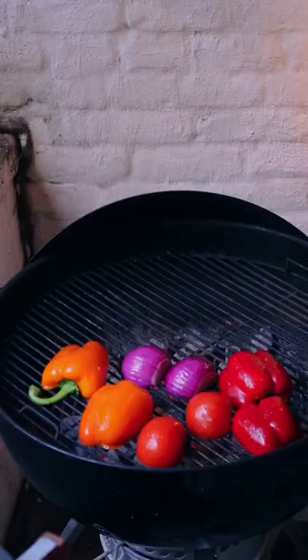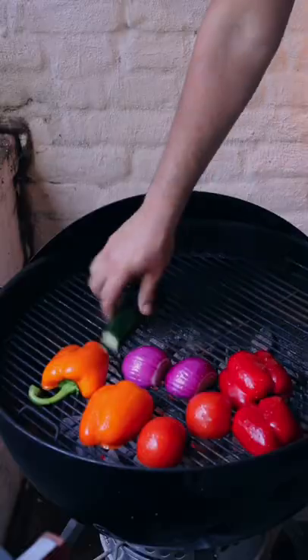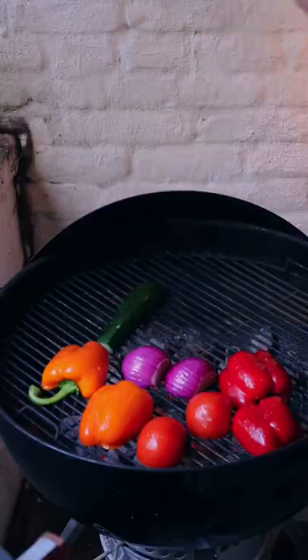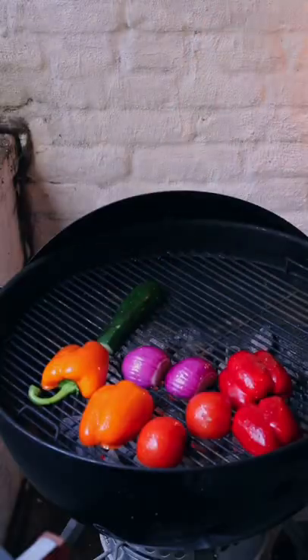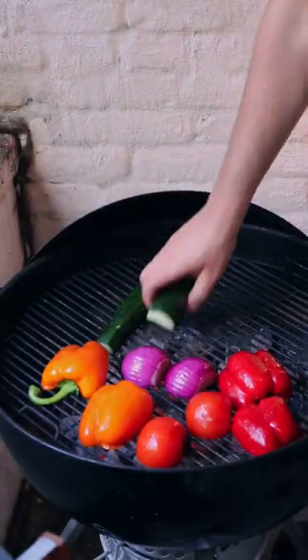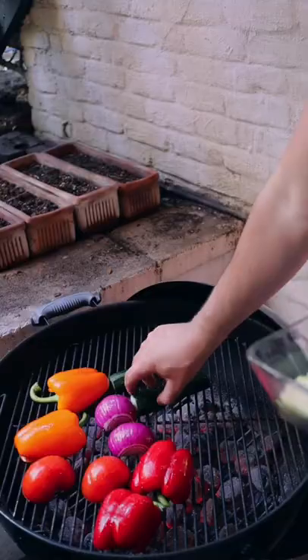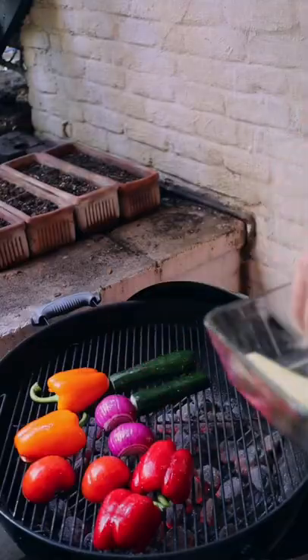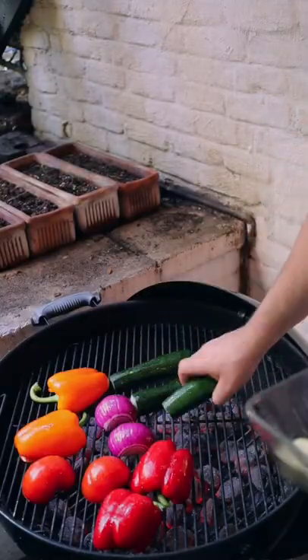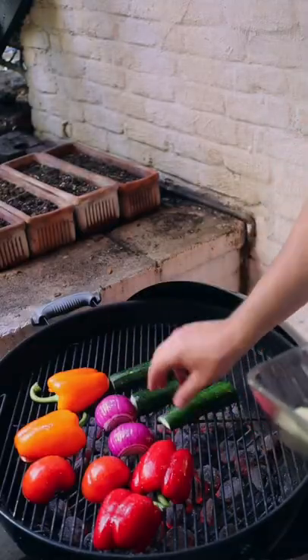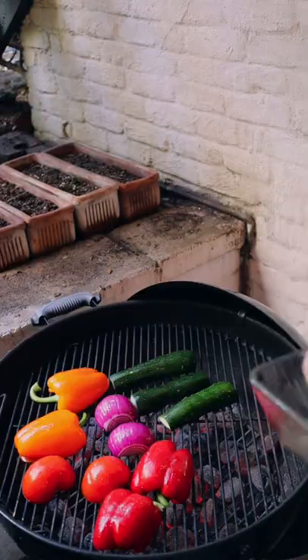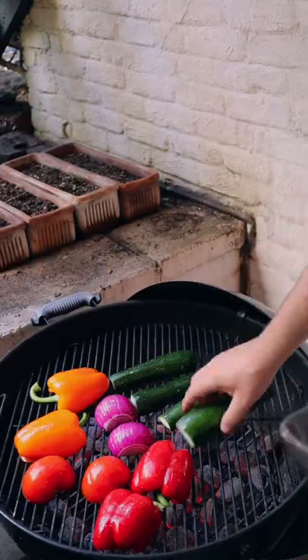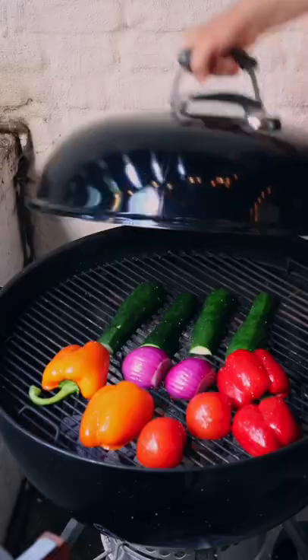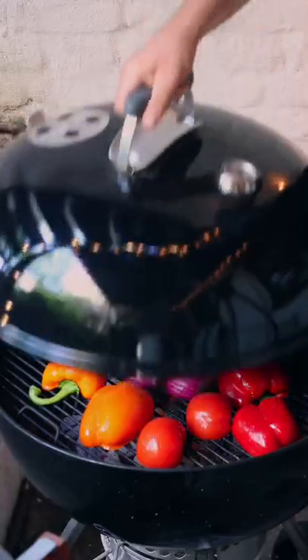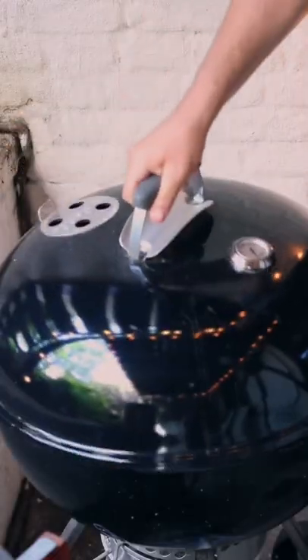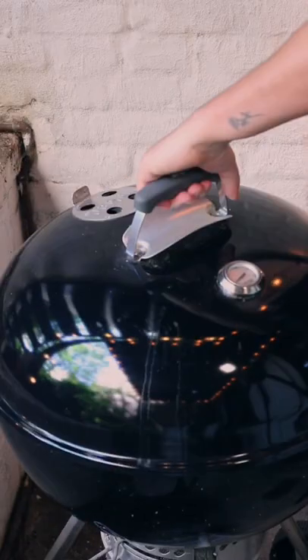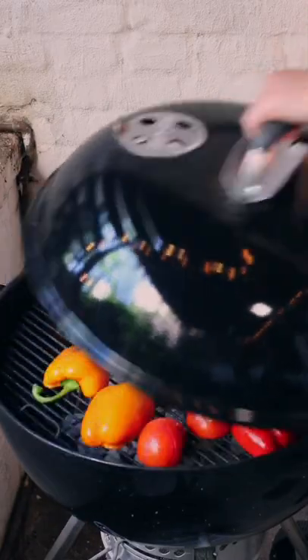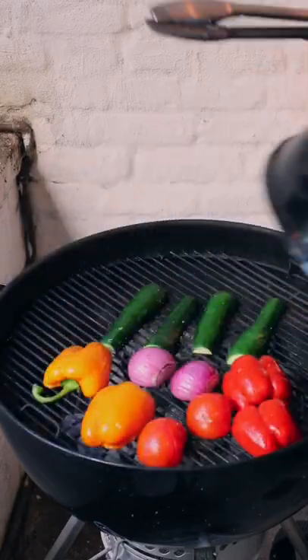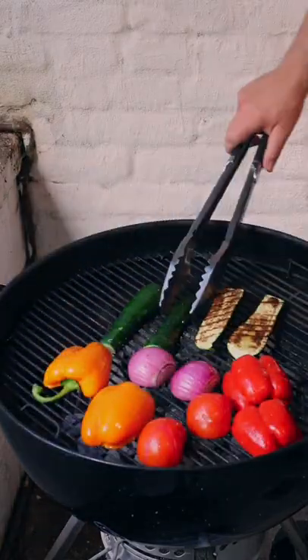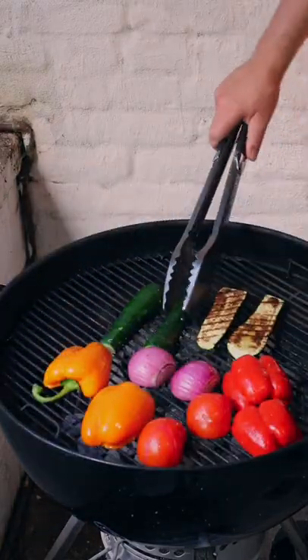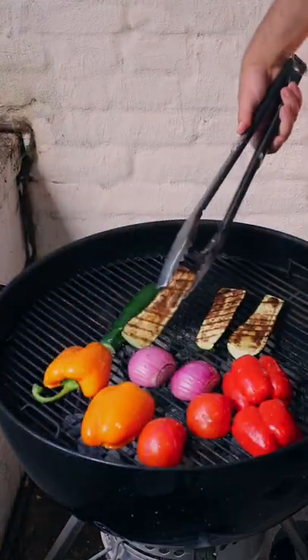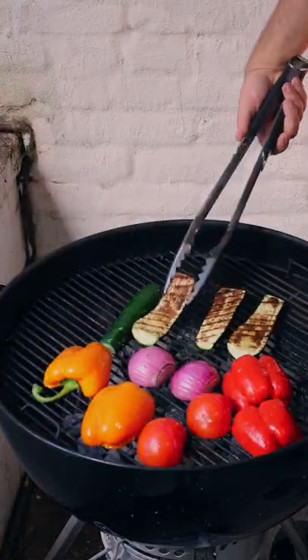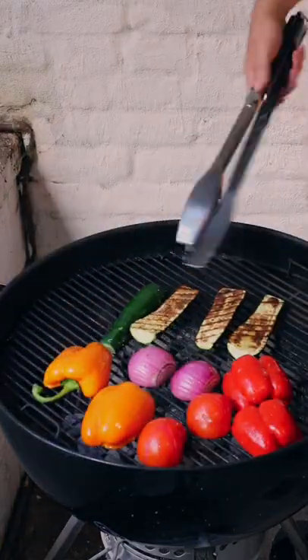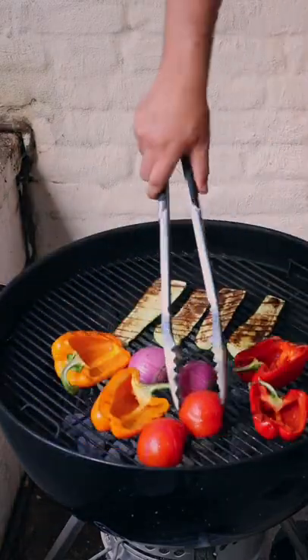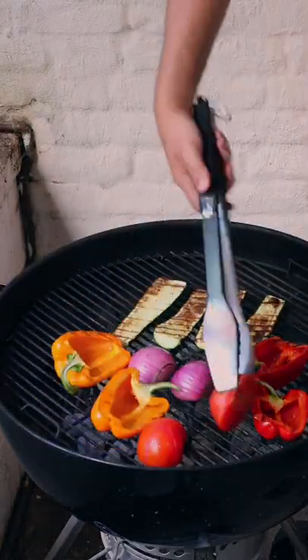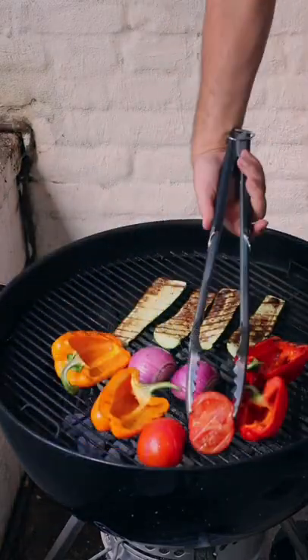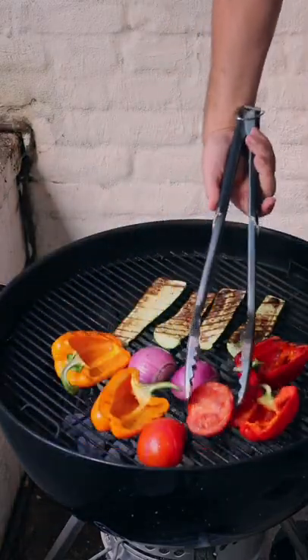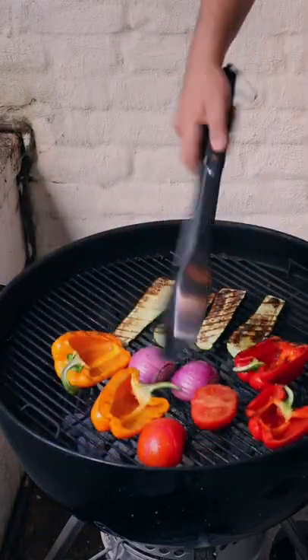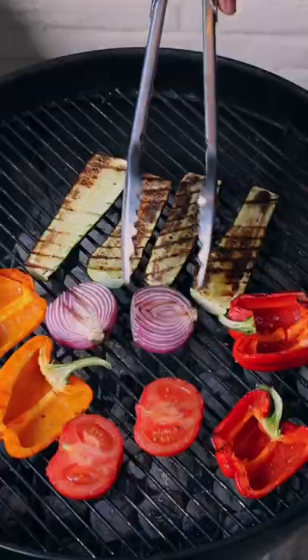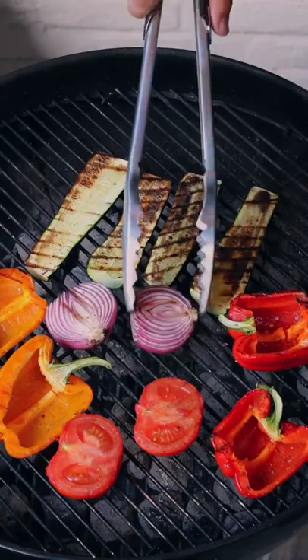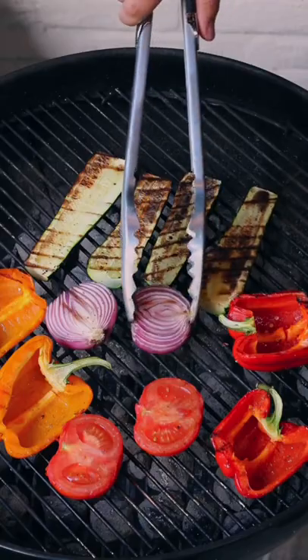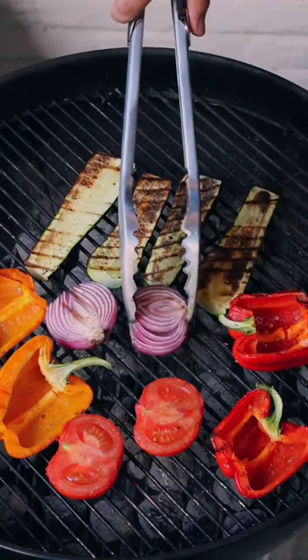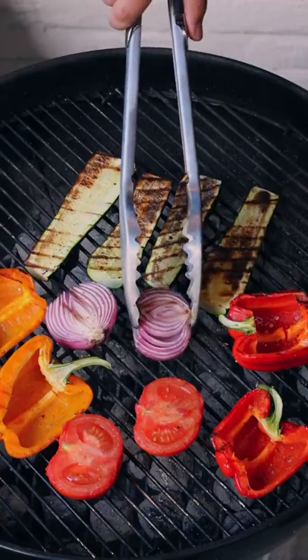Load up the grill with your slickly oiled, both-side seasoned veggies, then cover for about 10 minutes or so. Flip your veggies over and squeeze your onion for fun.